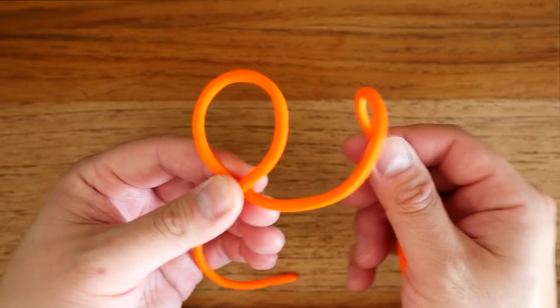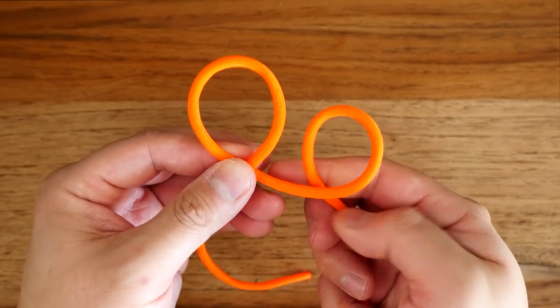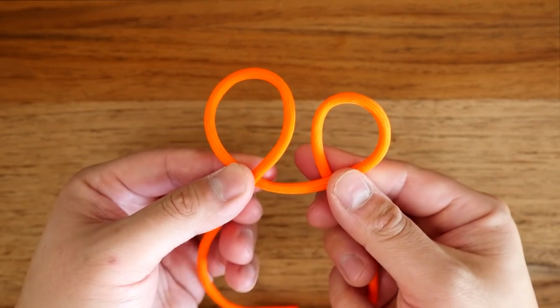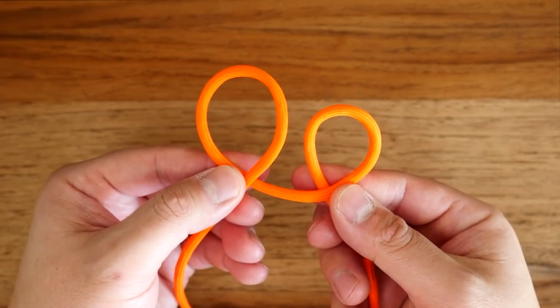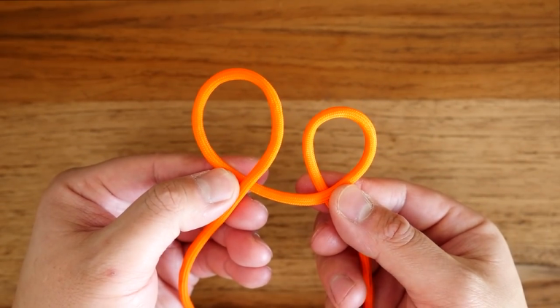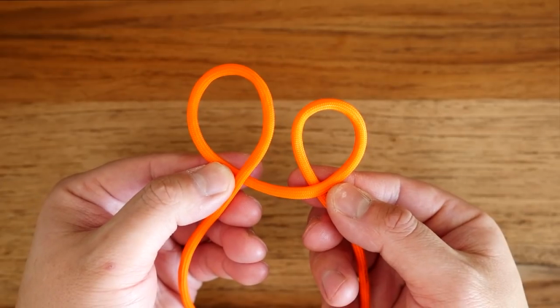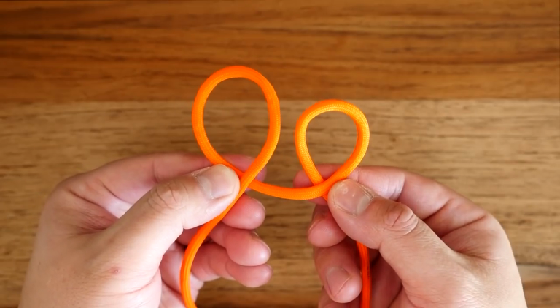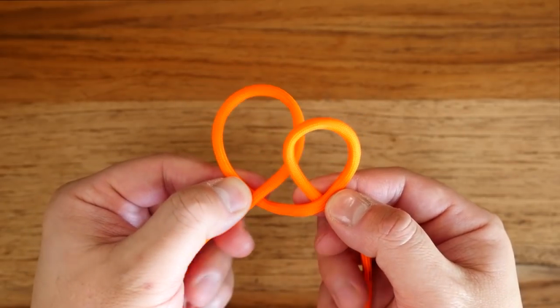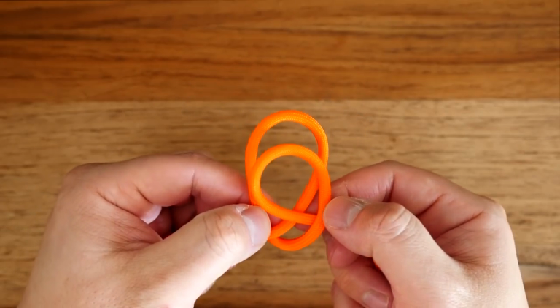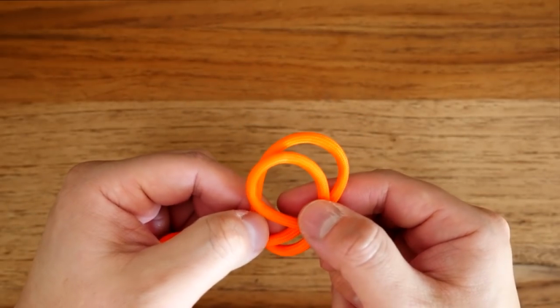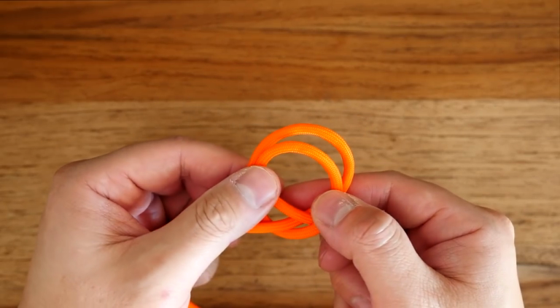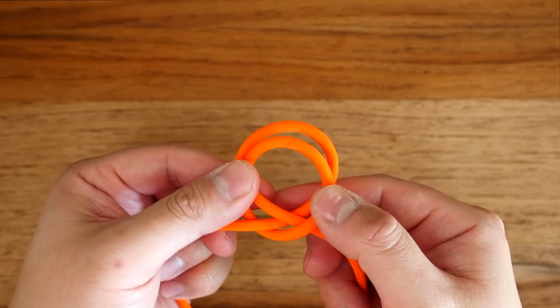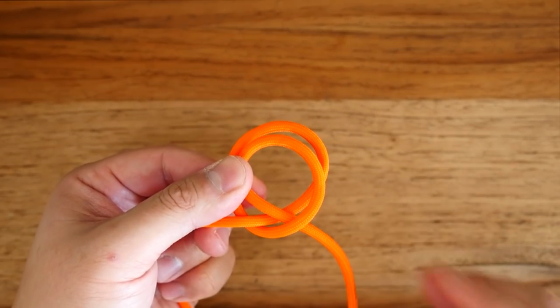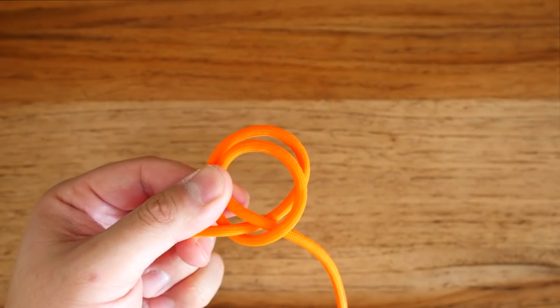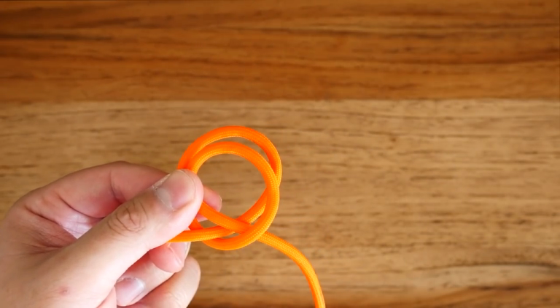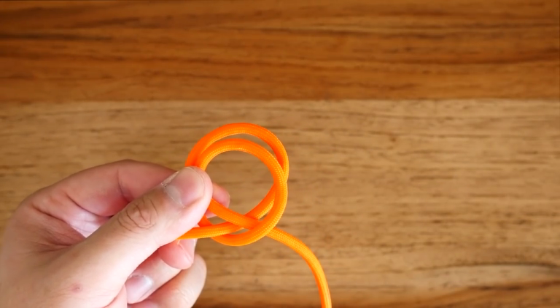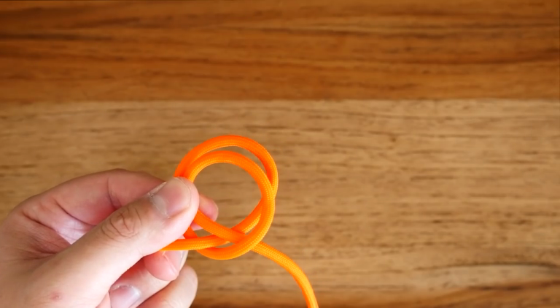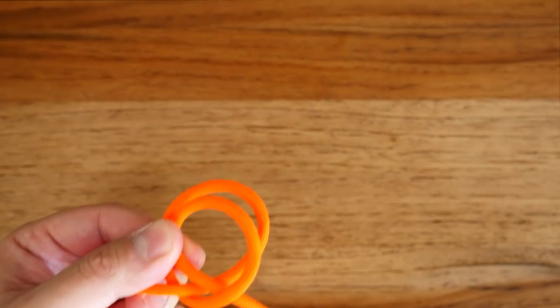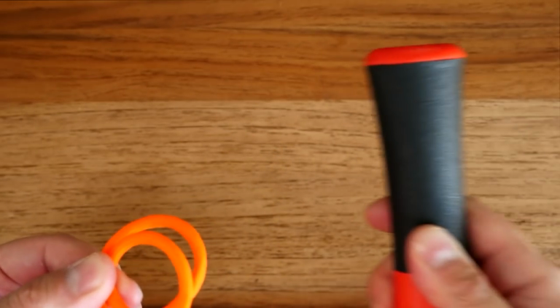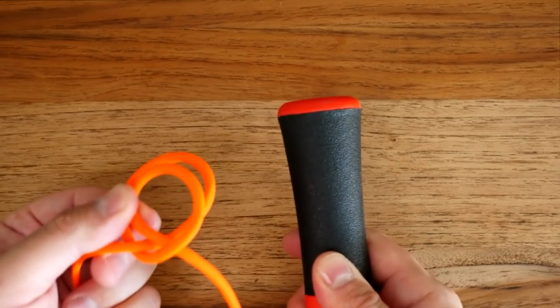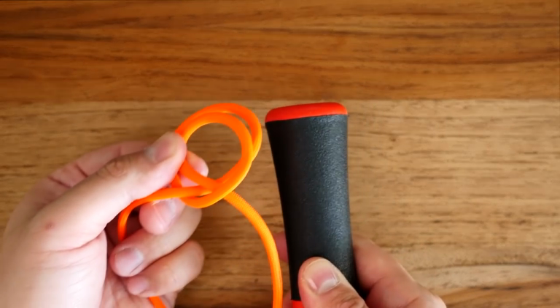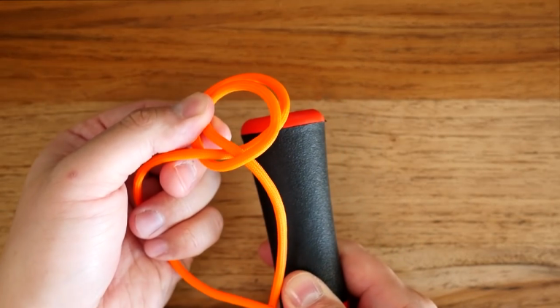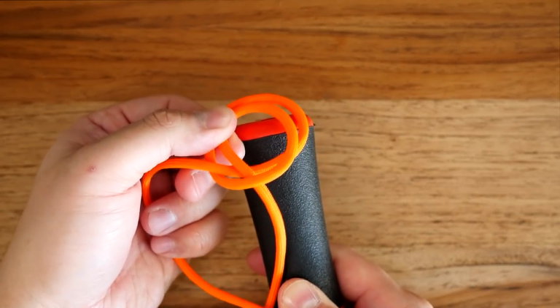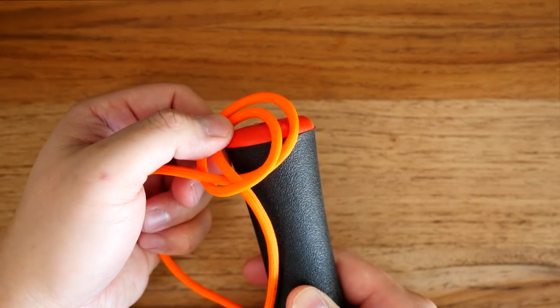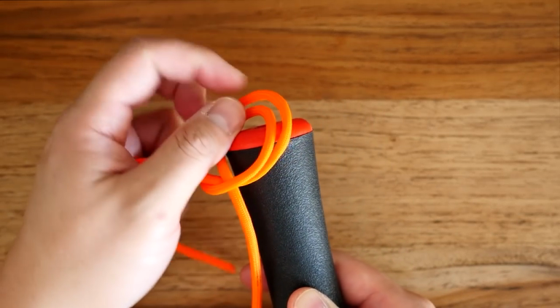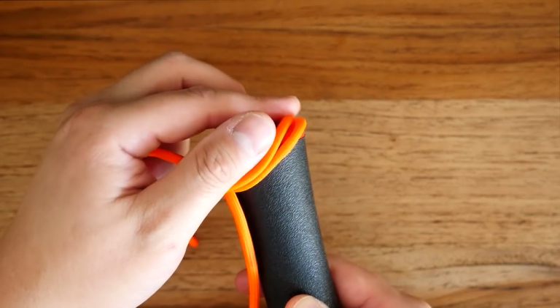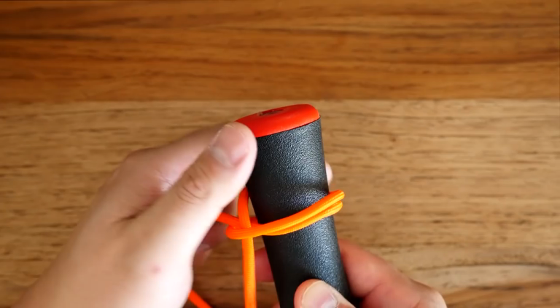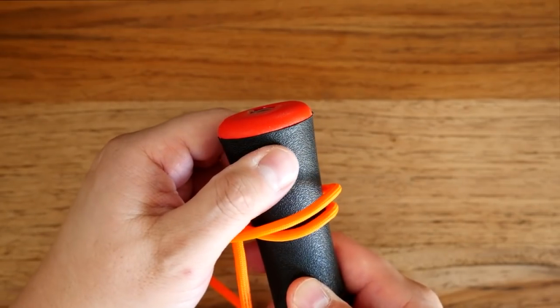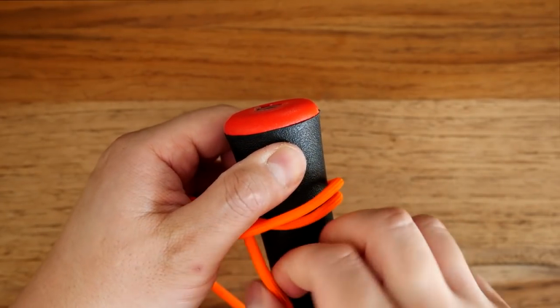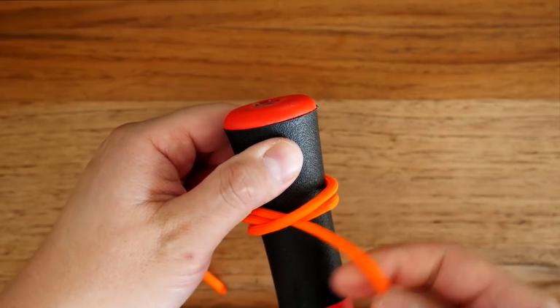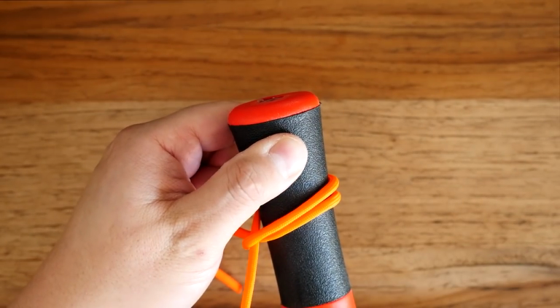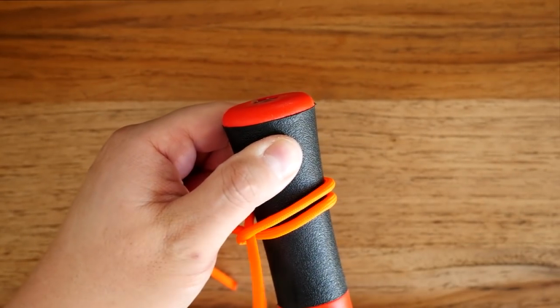I'm going to twist it away a second time, creating a second counterclockwise loop. I'm going to place the second loop over top the first loop. And then from there, this clove hitch knot can be placed over top and onto whatever object you're securing it to.